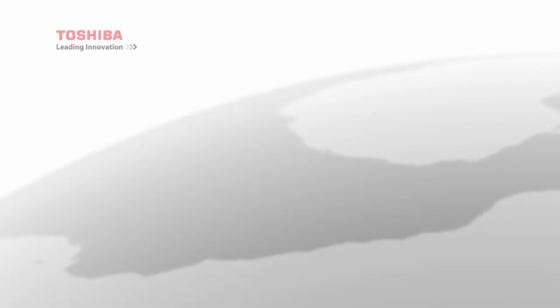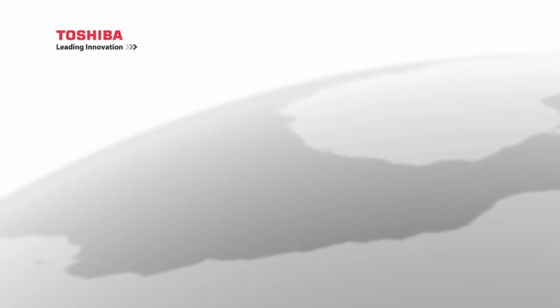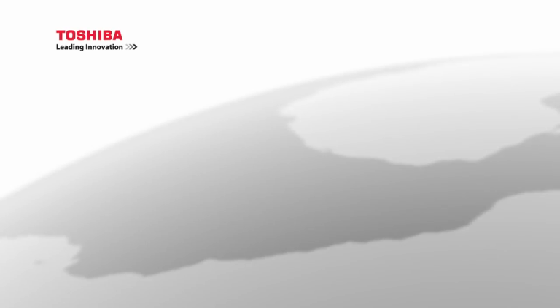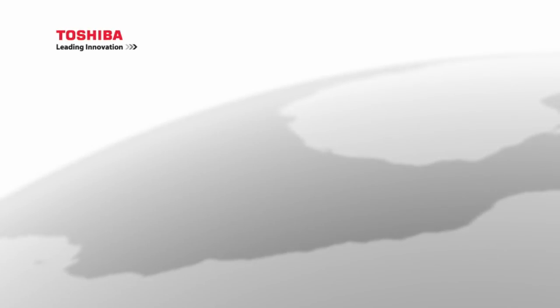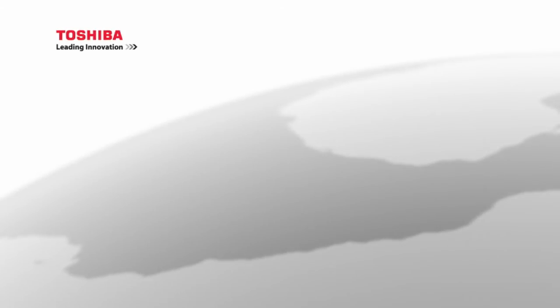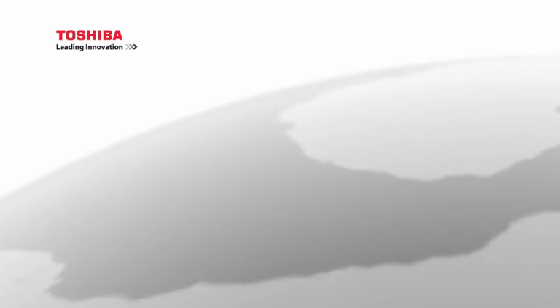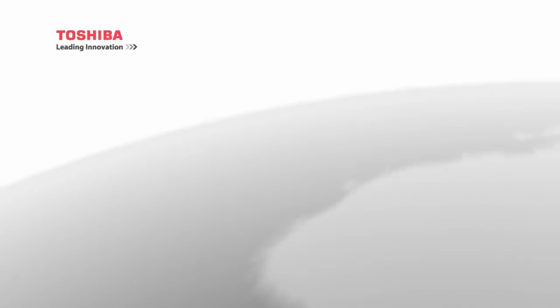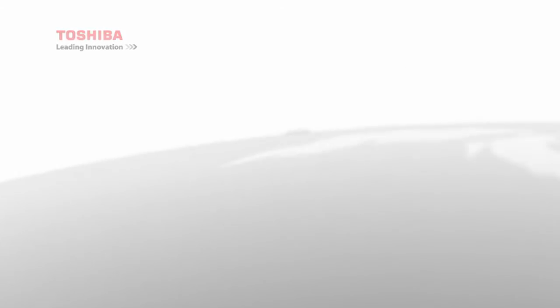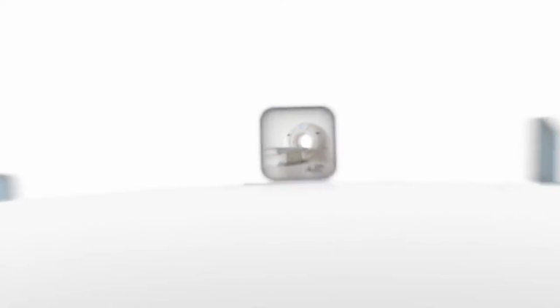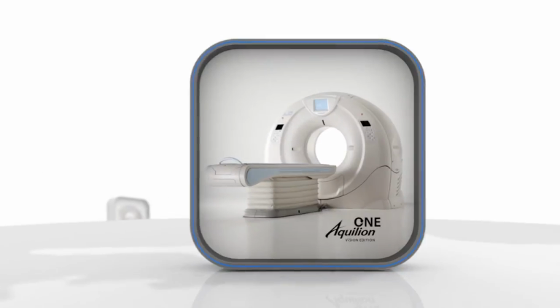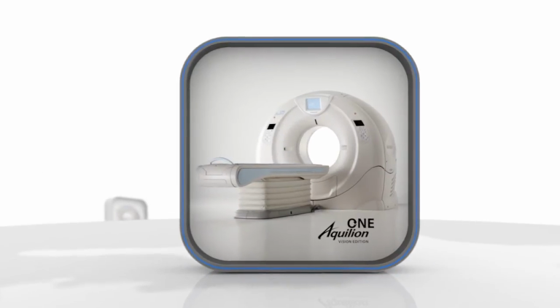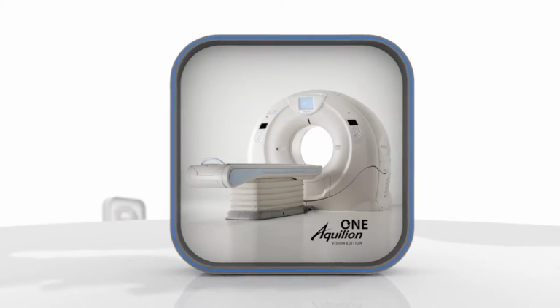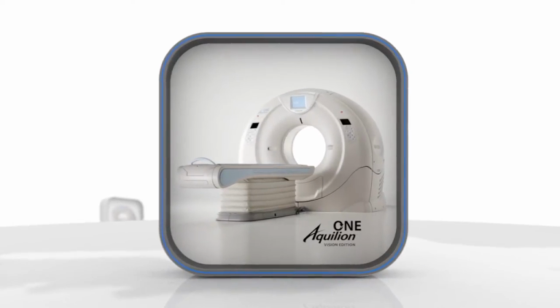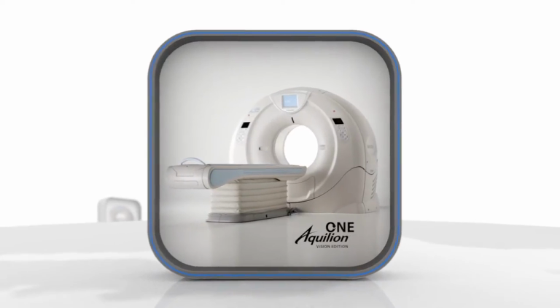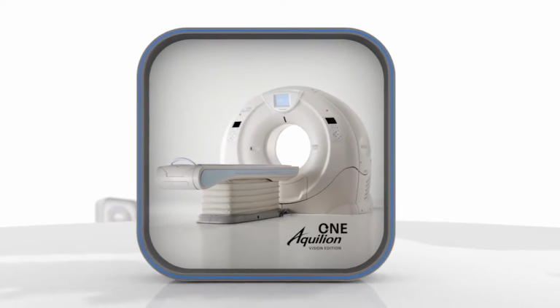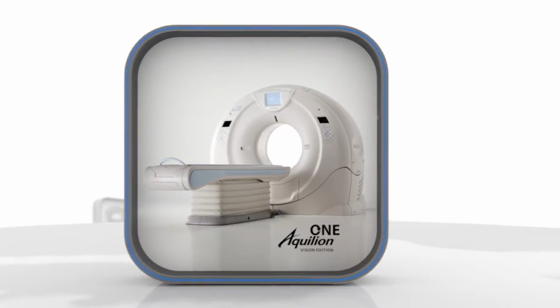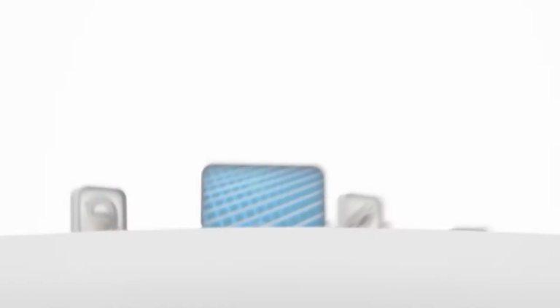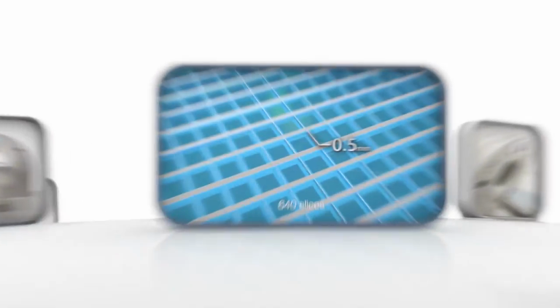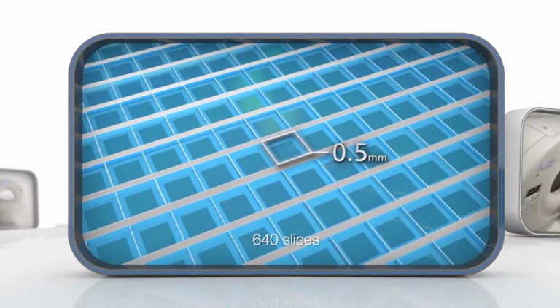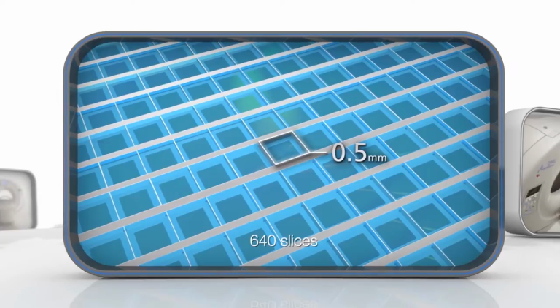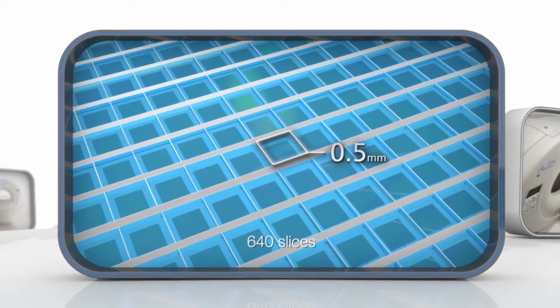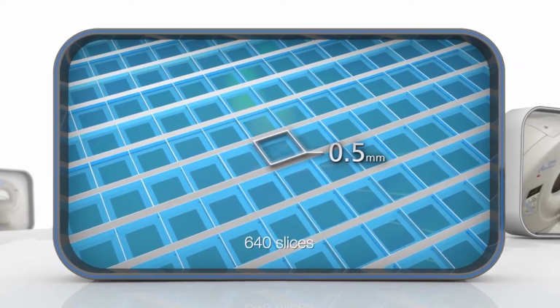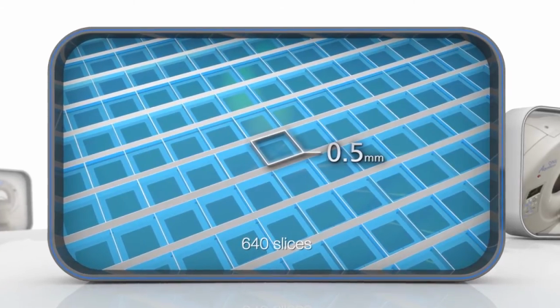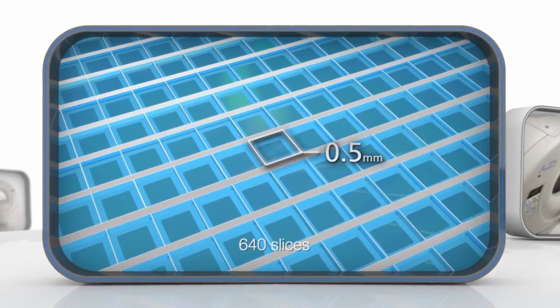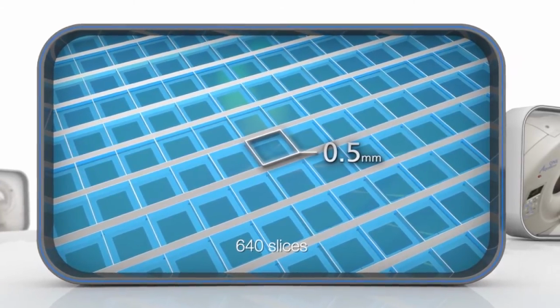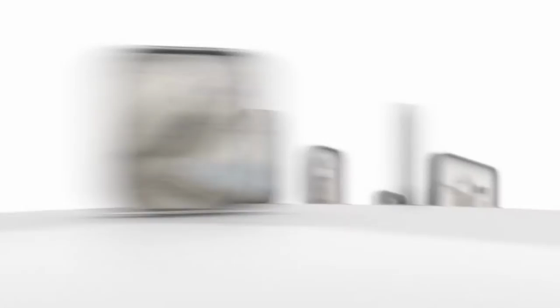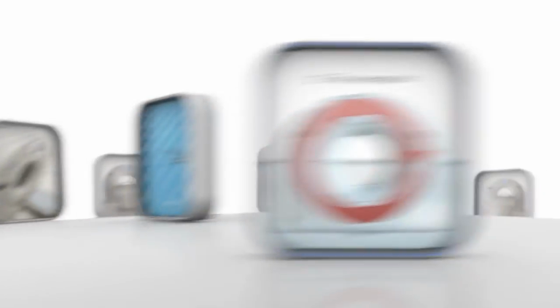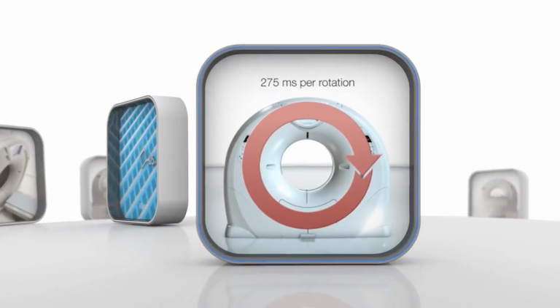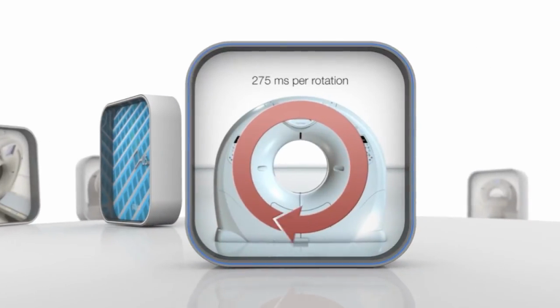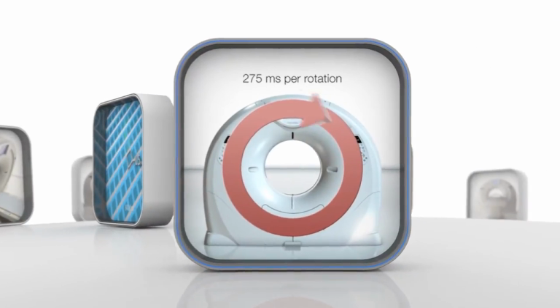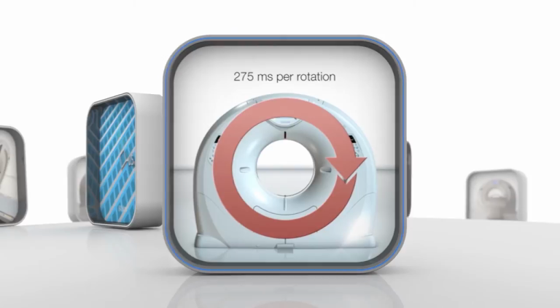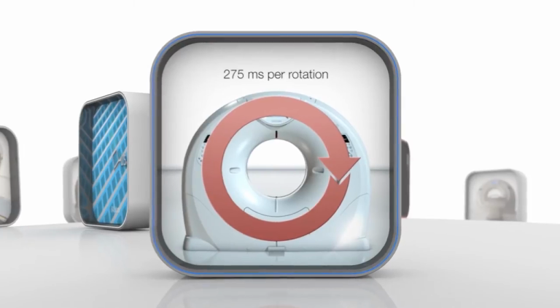Toshiba Medical Systems introduces a new vision in CT: the Equilion 1 Vision Edition. 640 half-millimeter slices in a single 275-millisecond rotation.